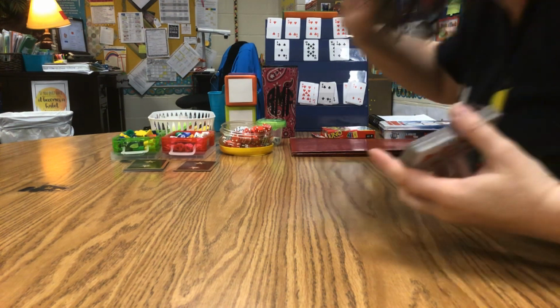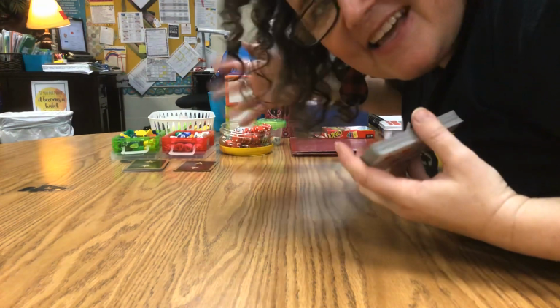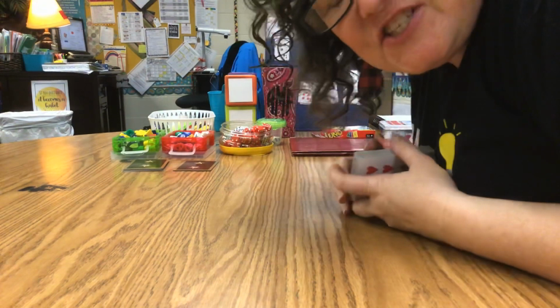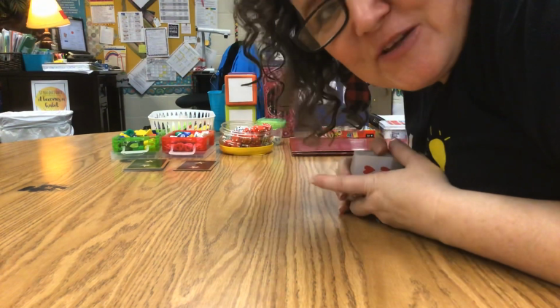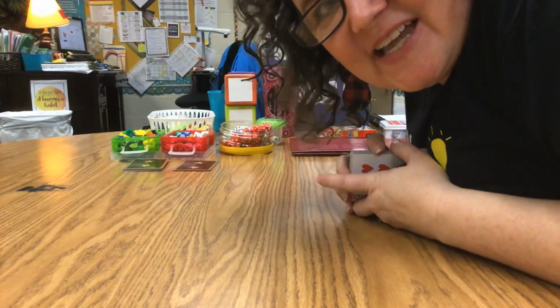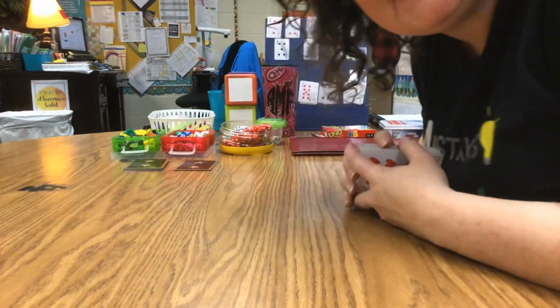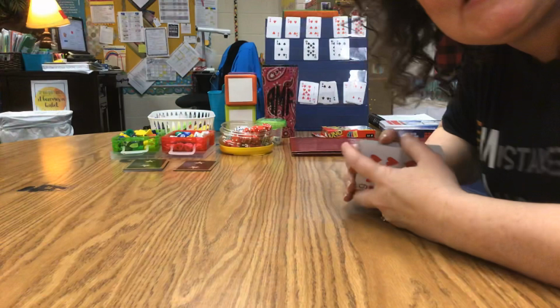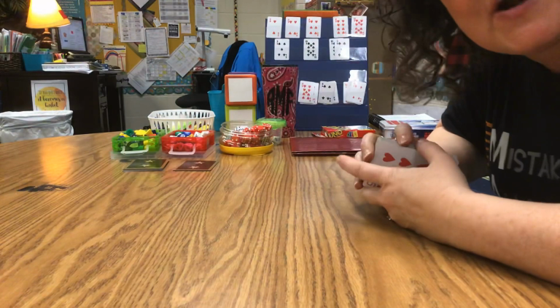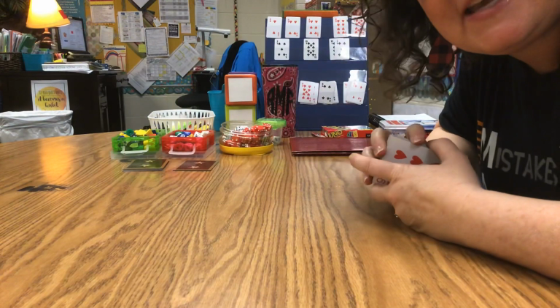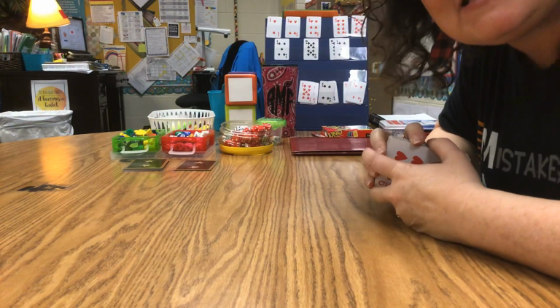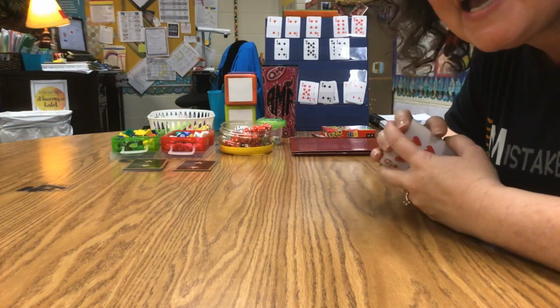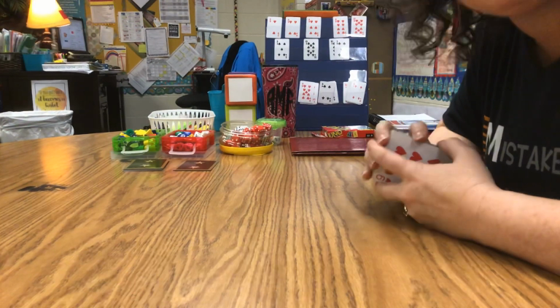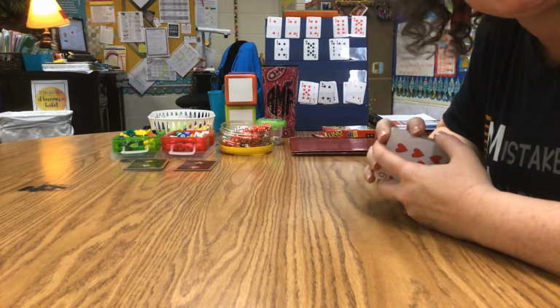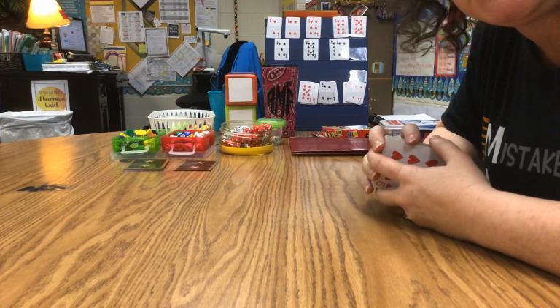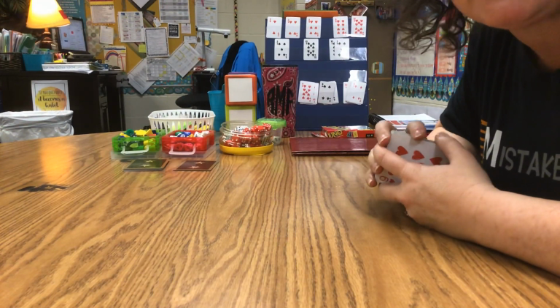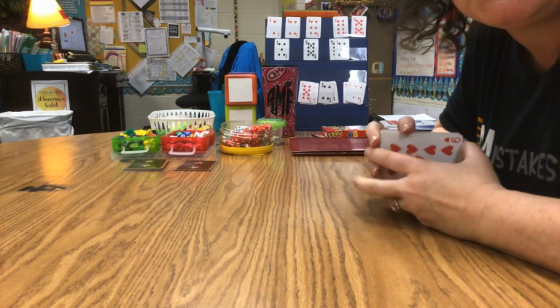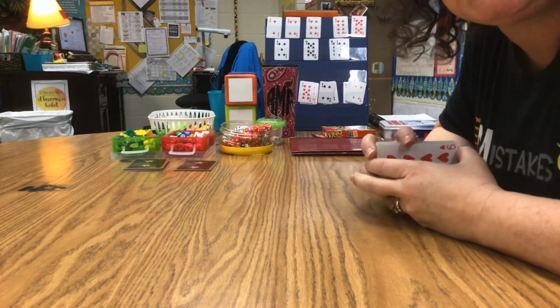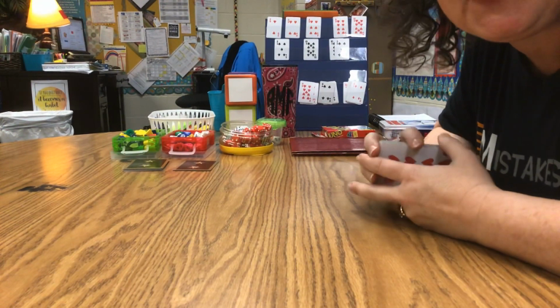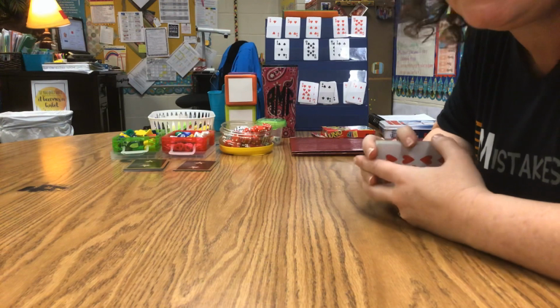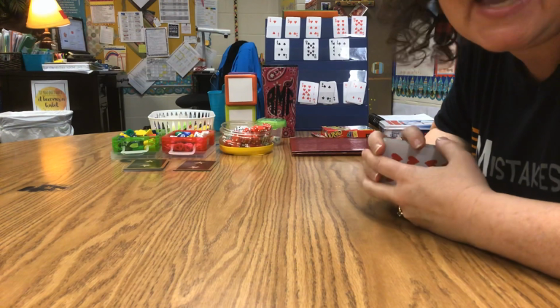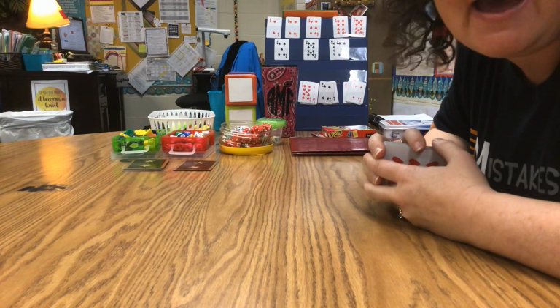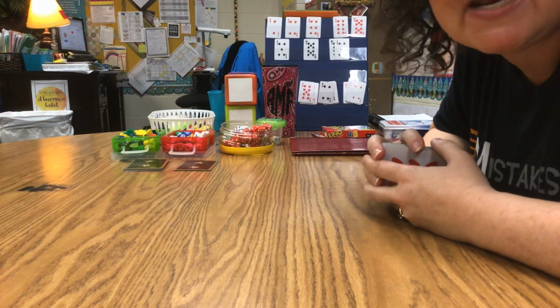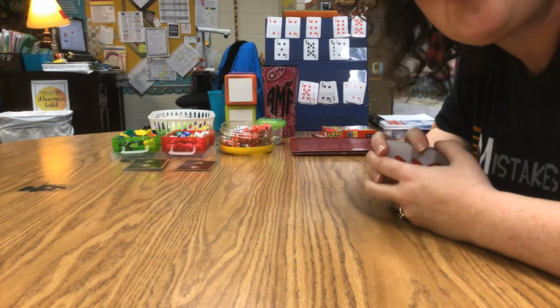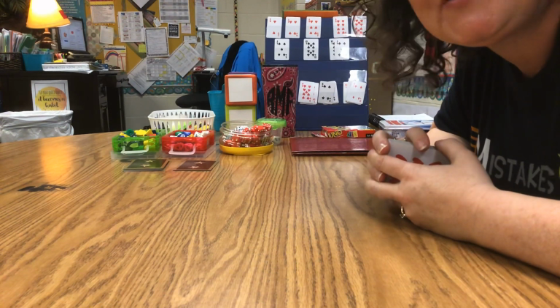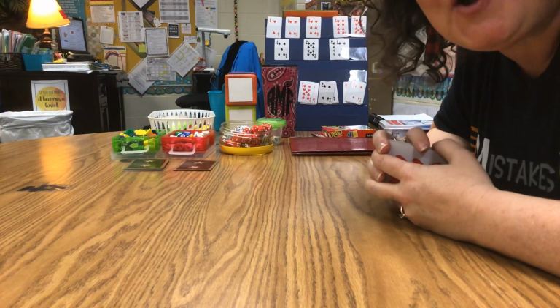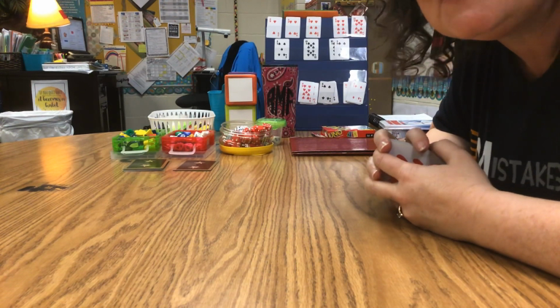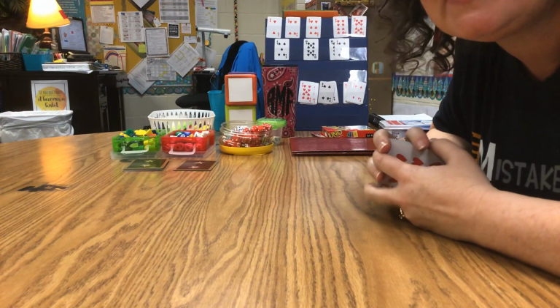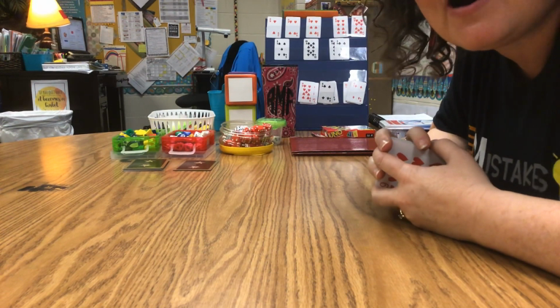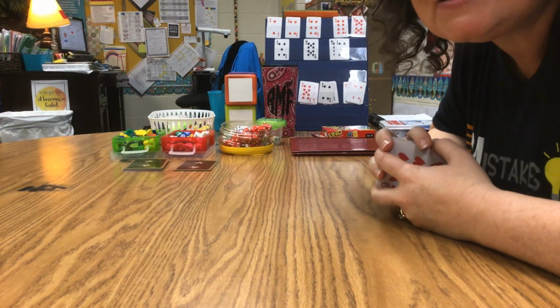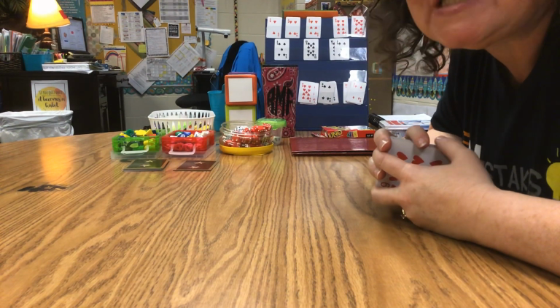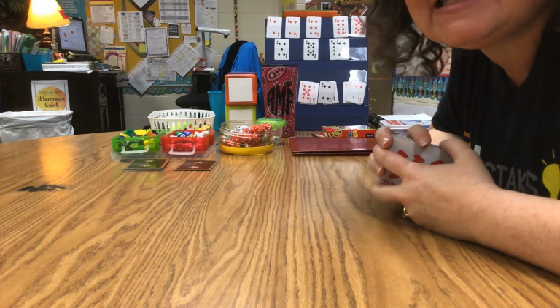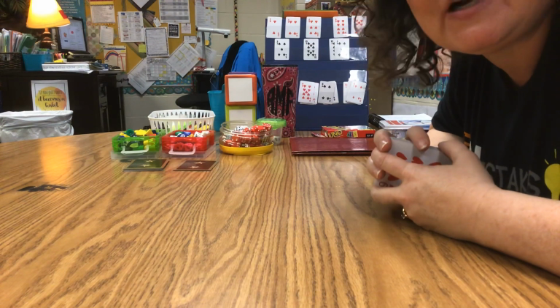Hi College Street Elementary! This is Ms. Morrow and today I am here to show you some ways that you can do math, play games, and have fun while you're at home during our social distancing experiment.